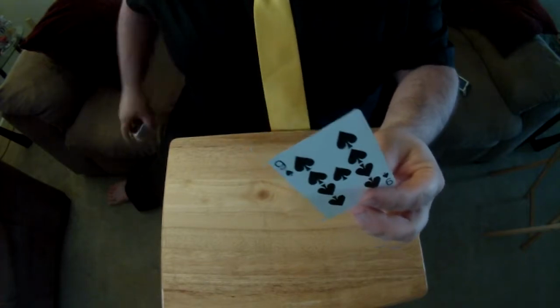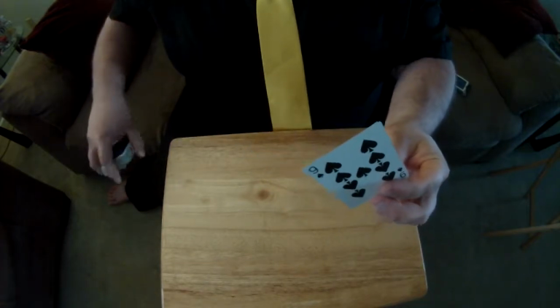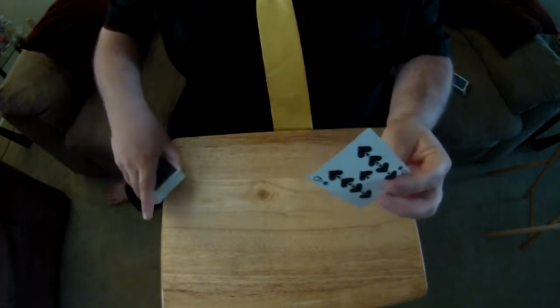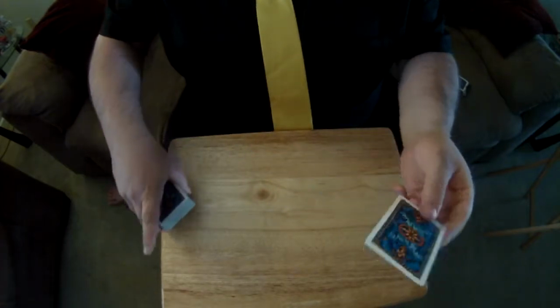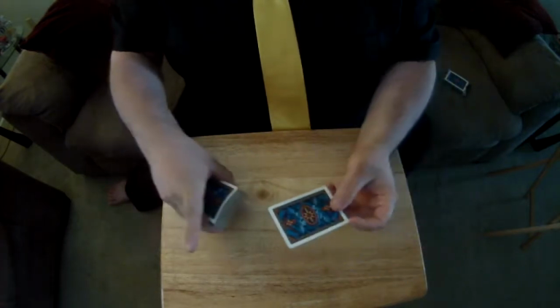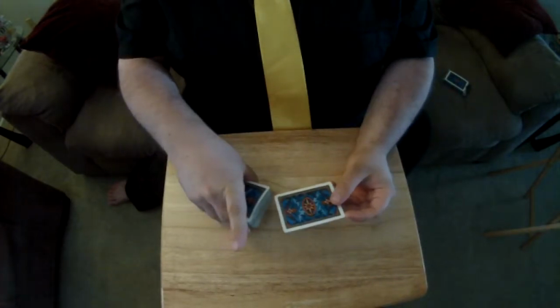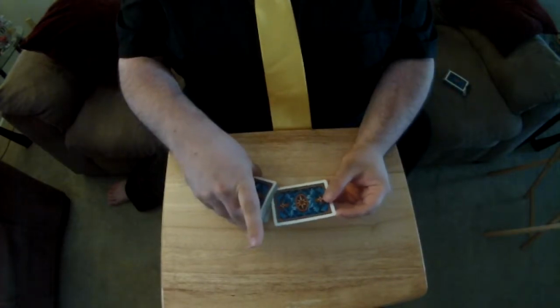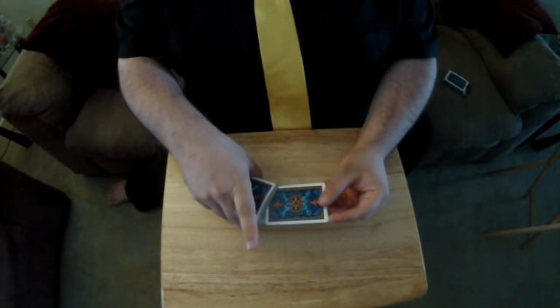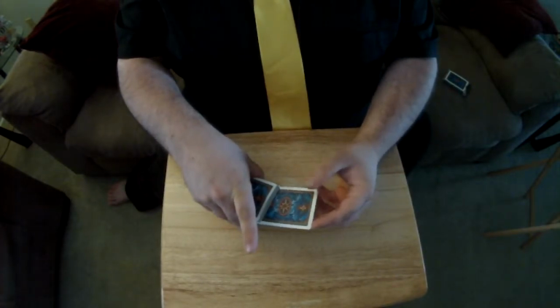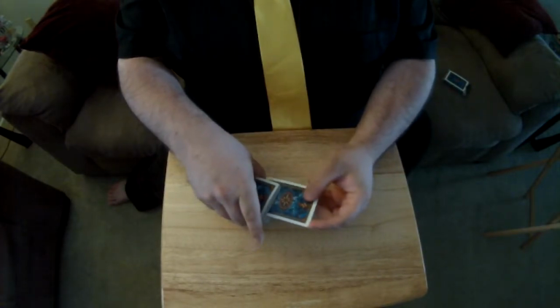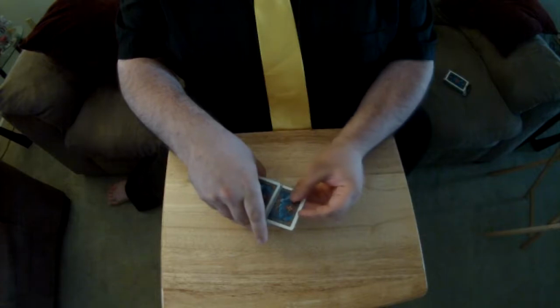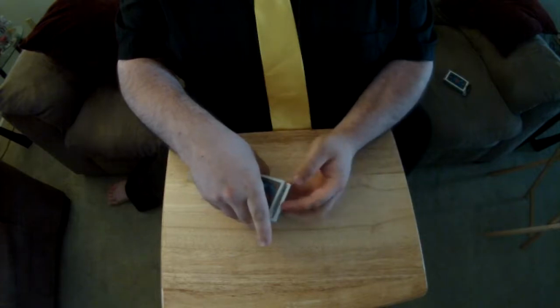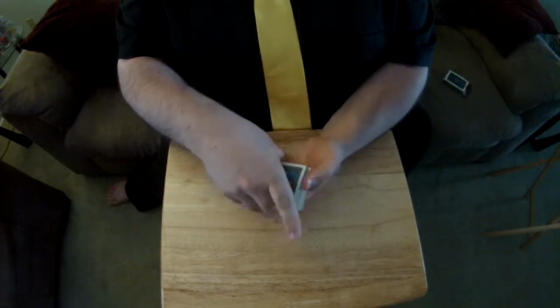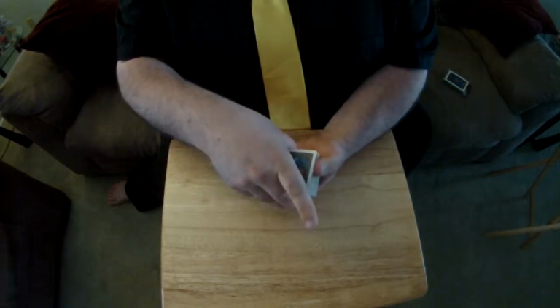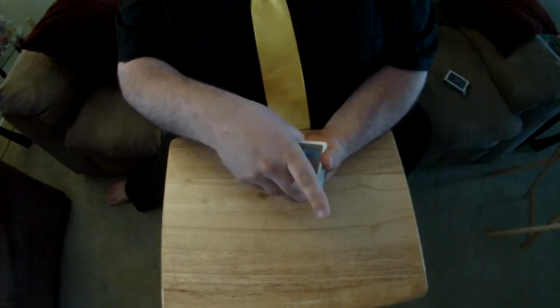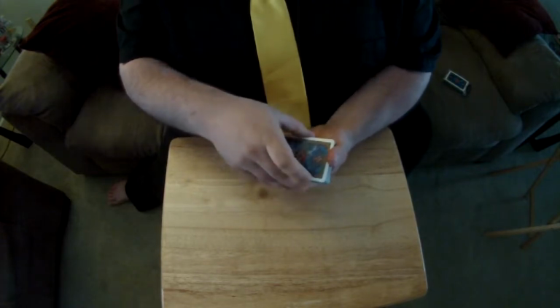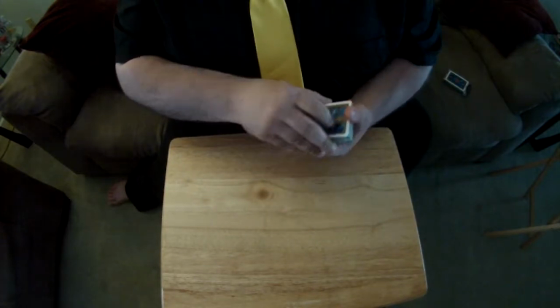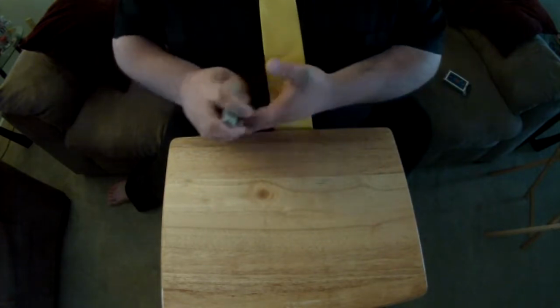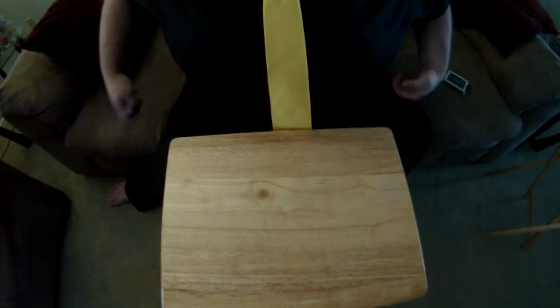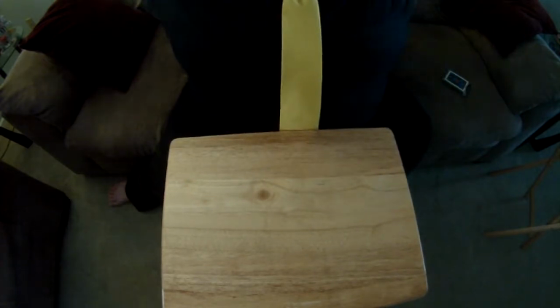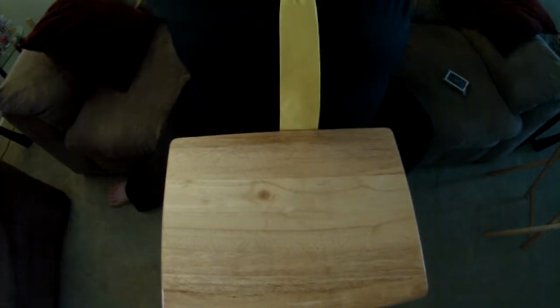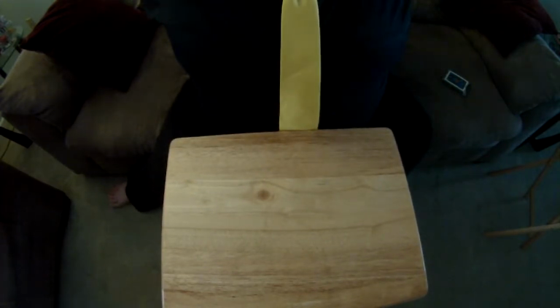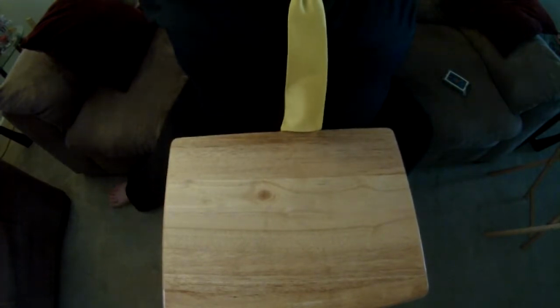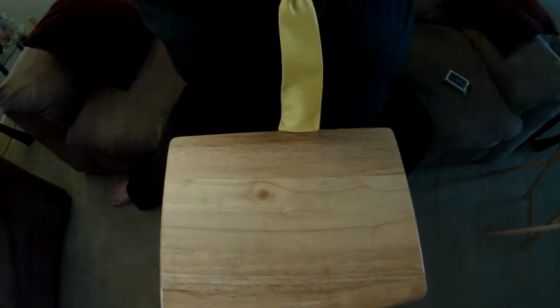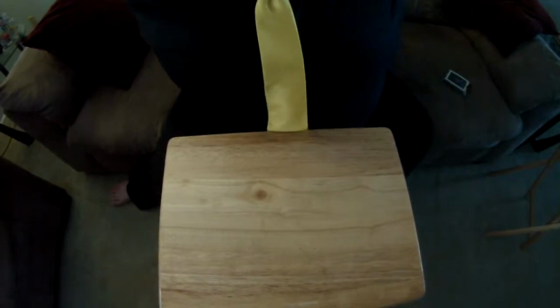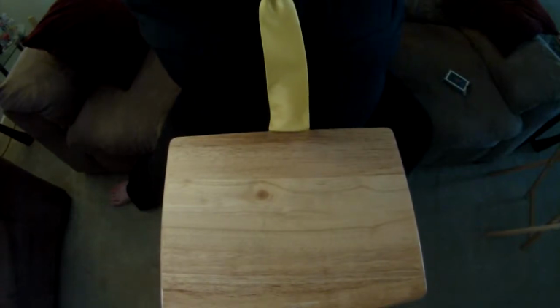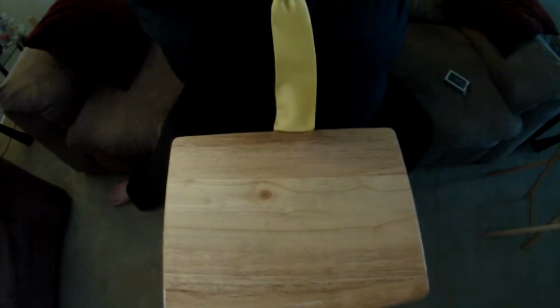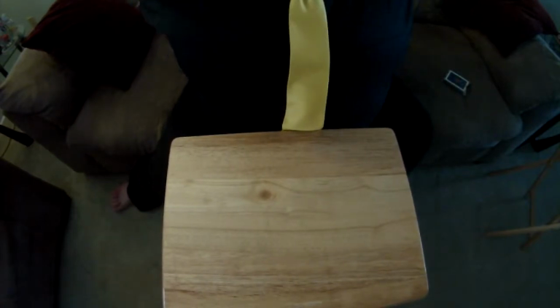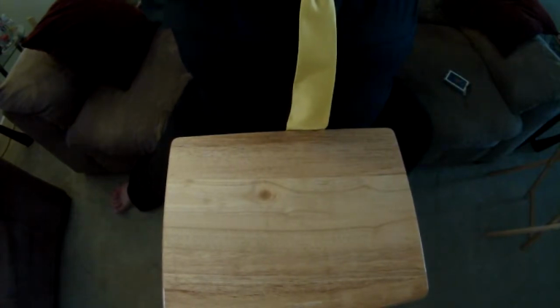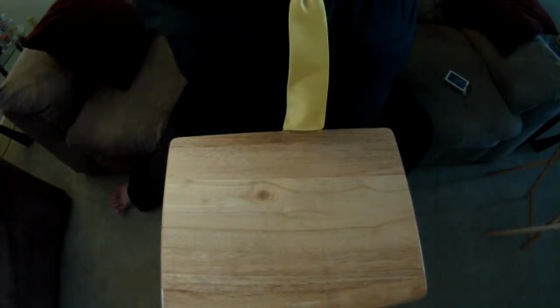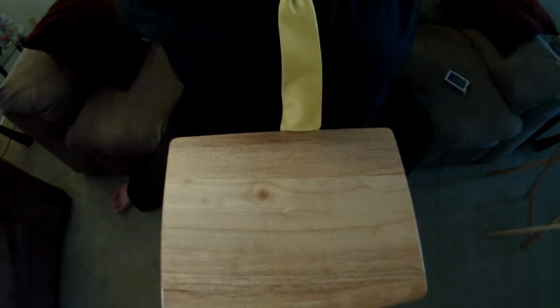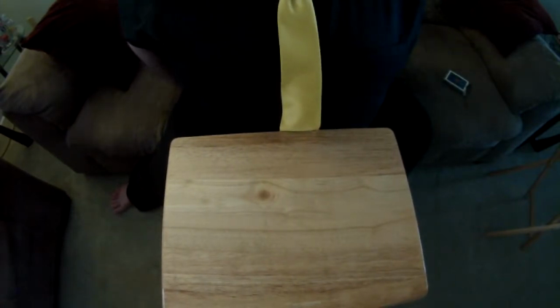Then what we're going to do, real quick, is stick your card anywhere we want, back into the middle of the deck, square it up. And then I'm going to go behind my back and find your card.